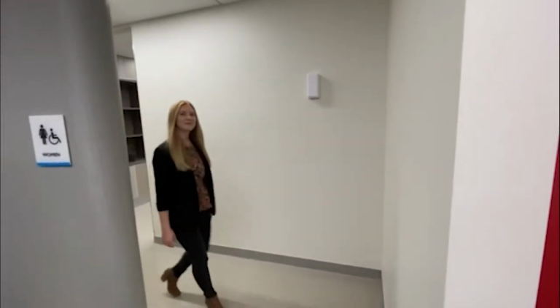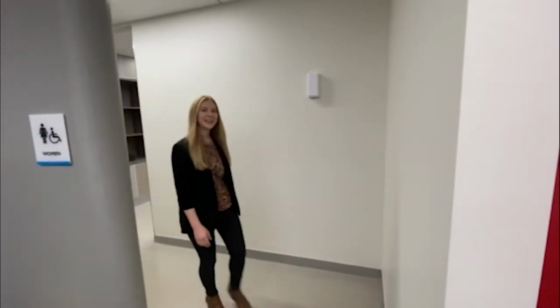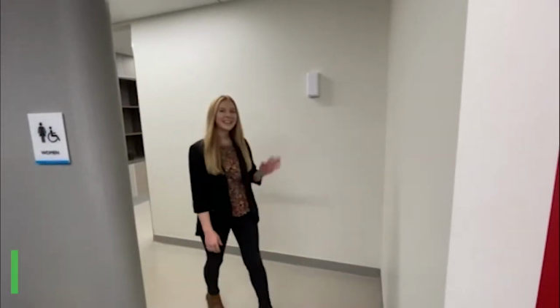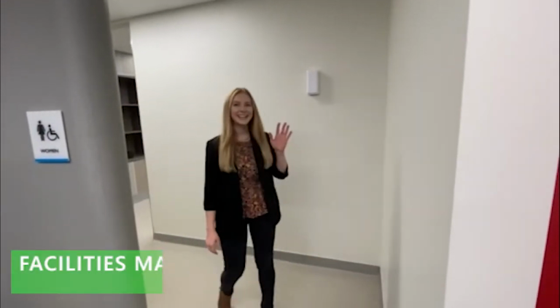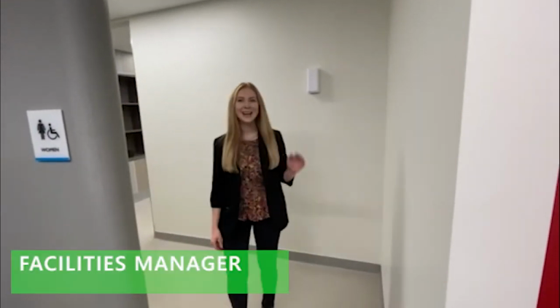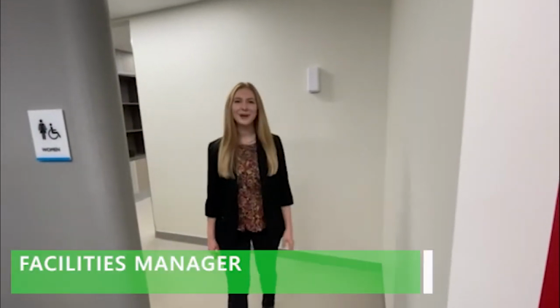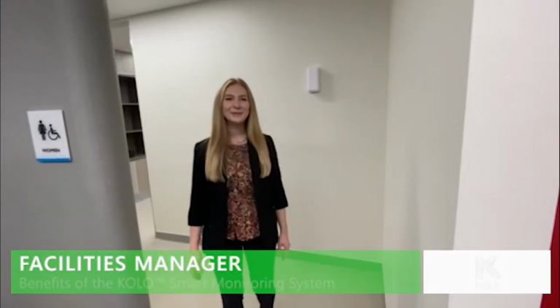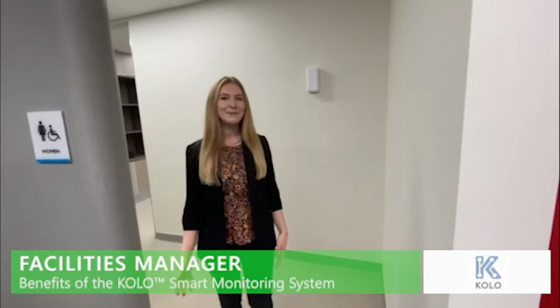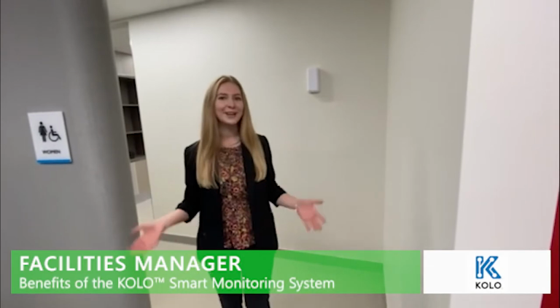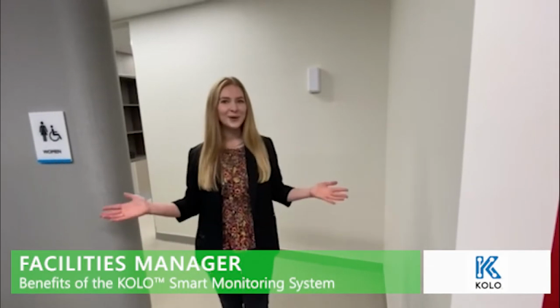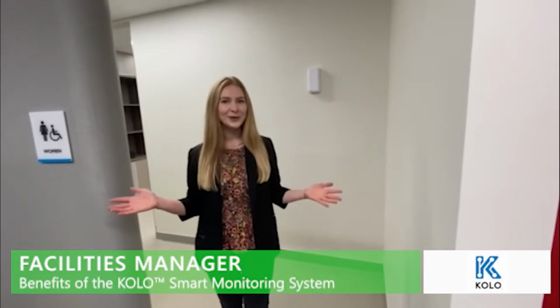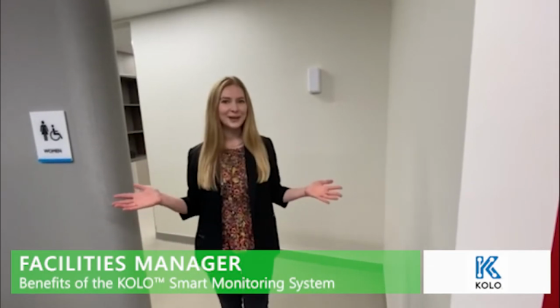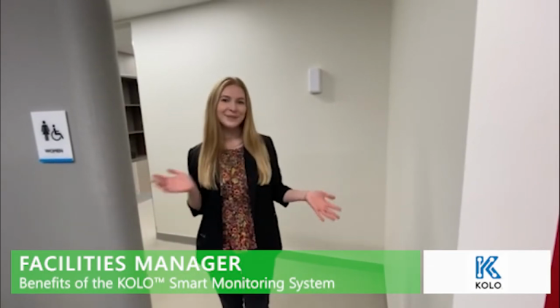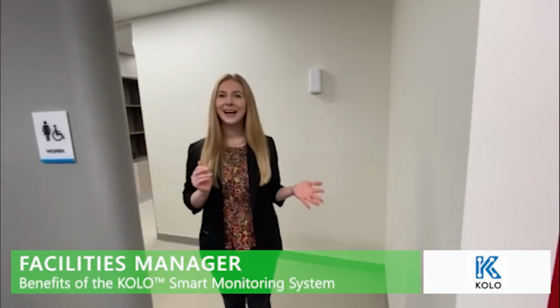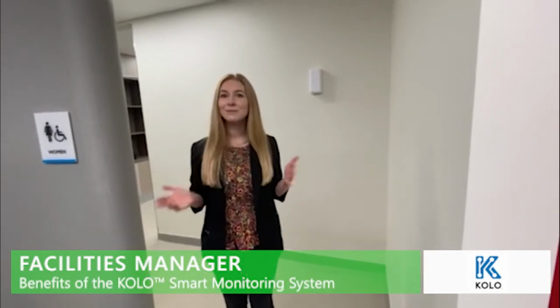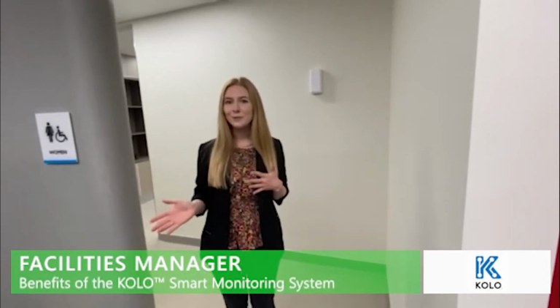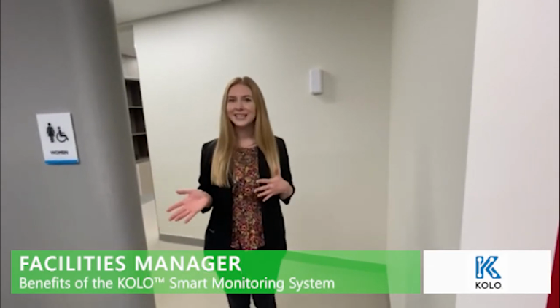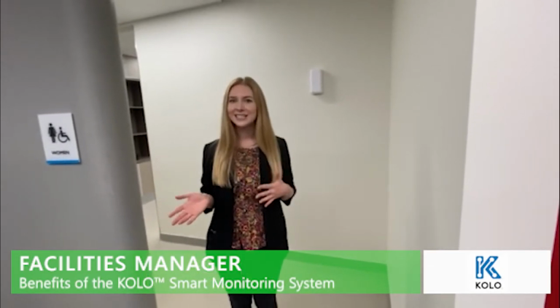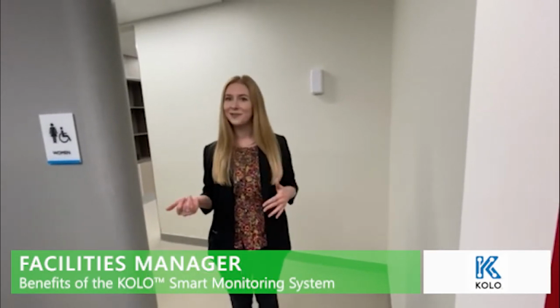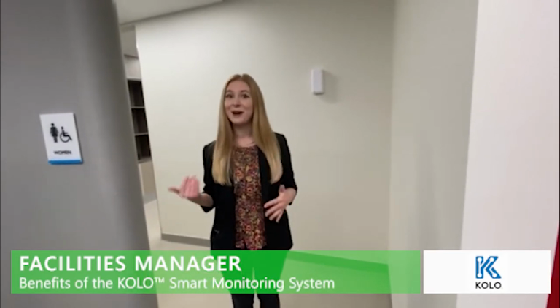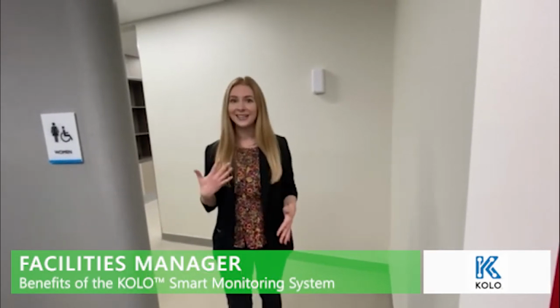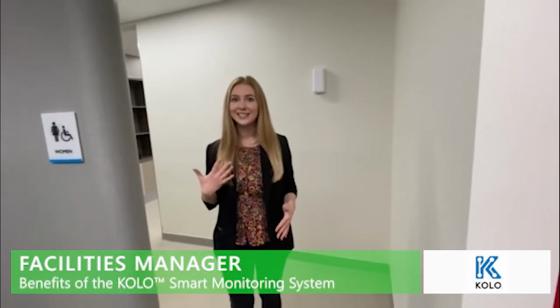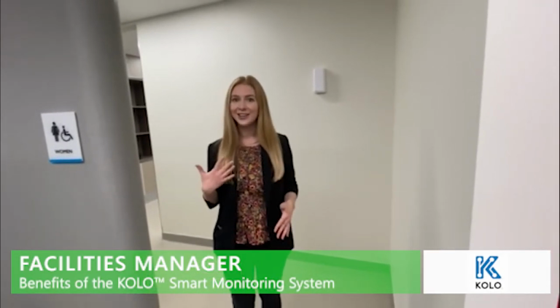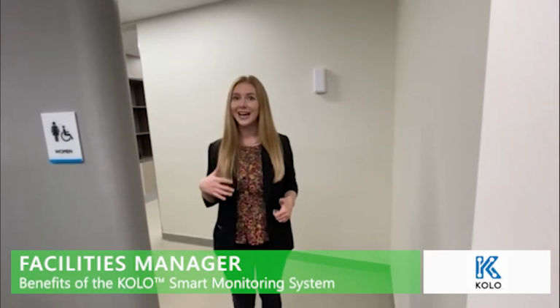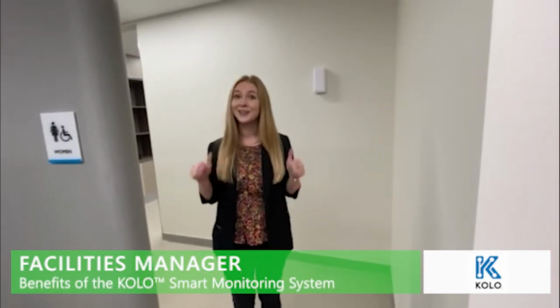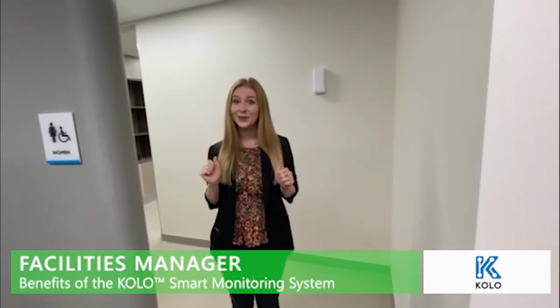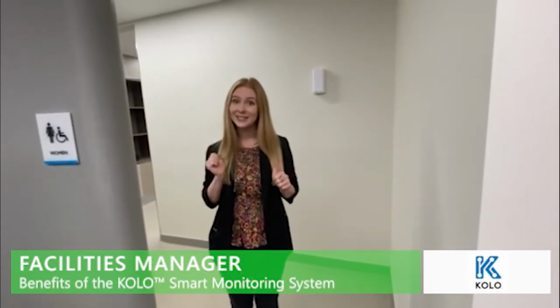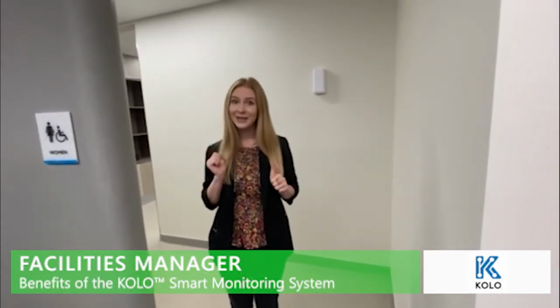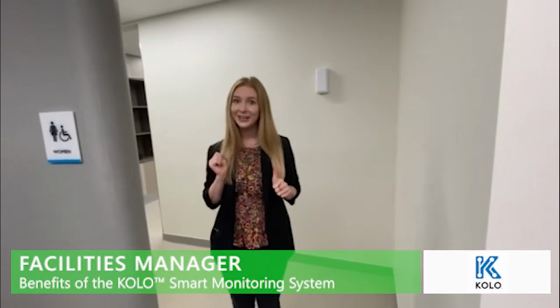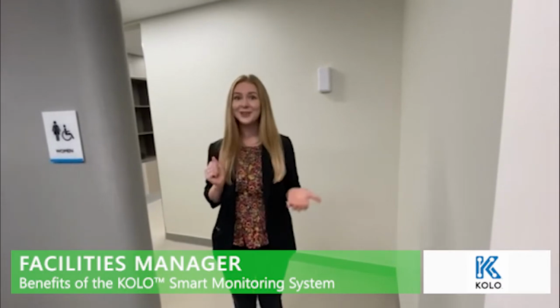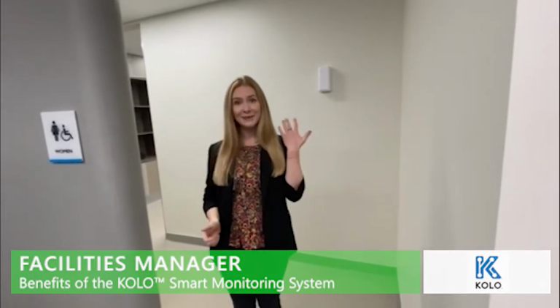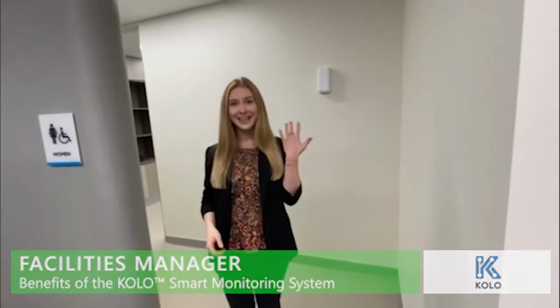Hey there and welcome to my Colo Crib. I'm super excited to give you a behind-the-scenes look at the Colo system here, so come on in.